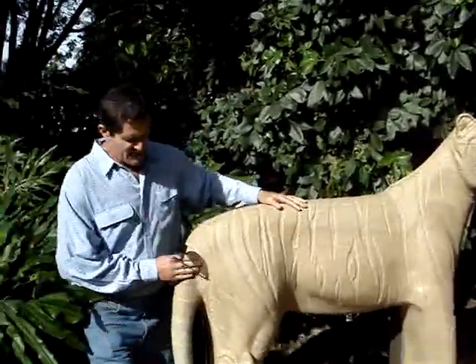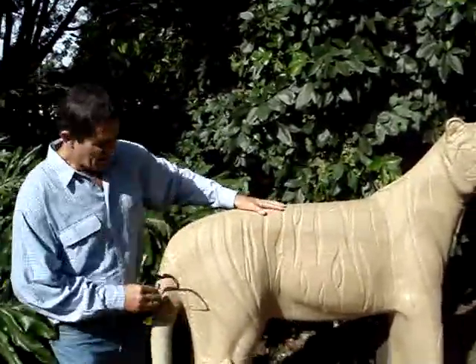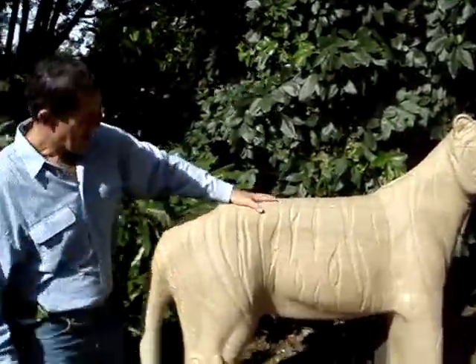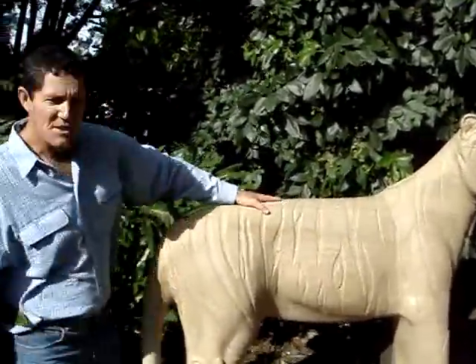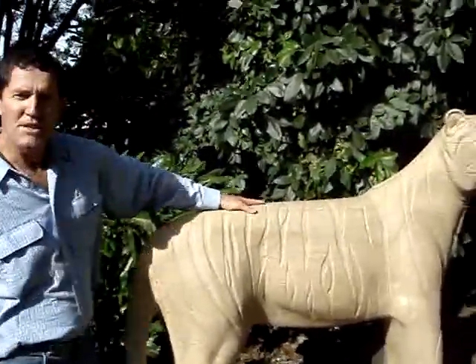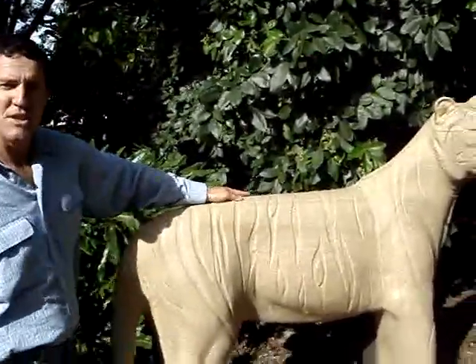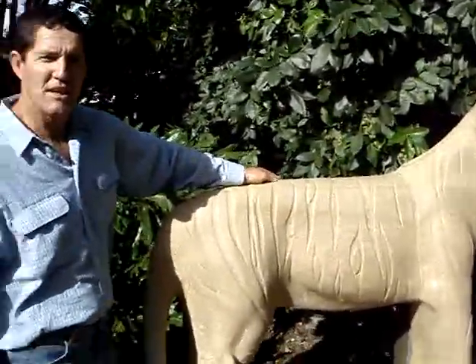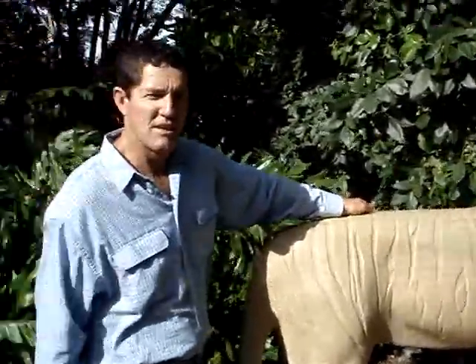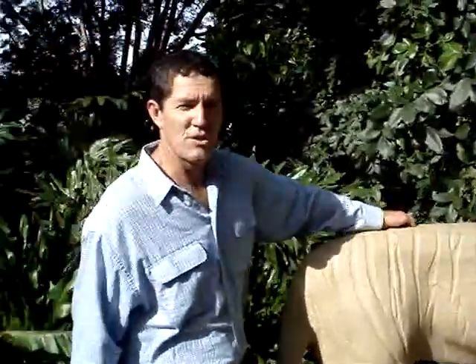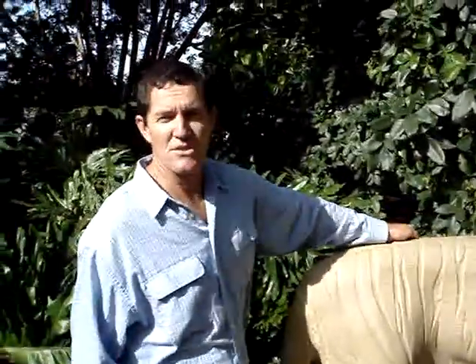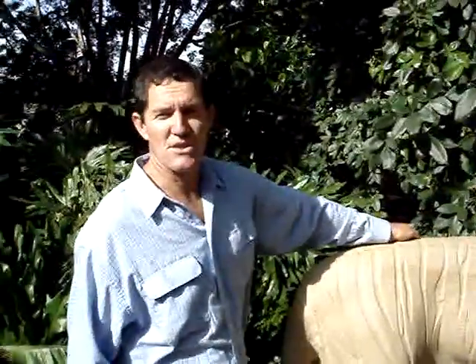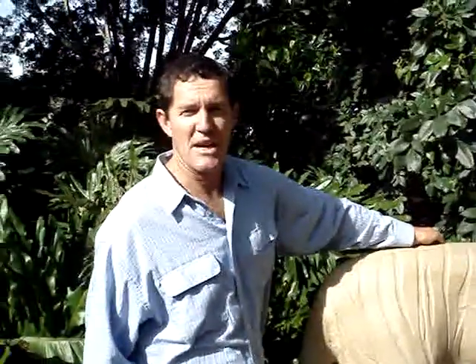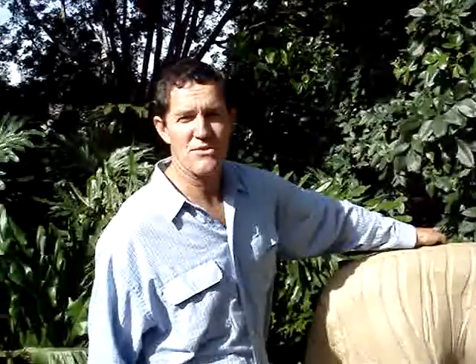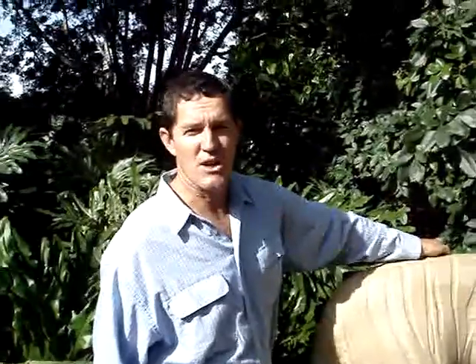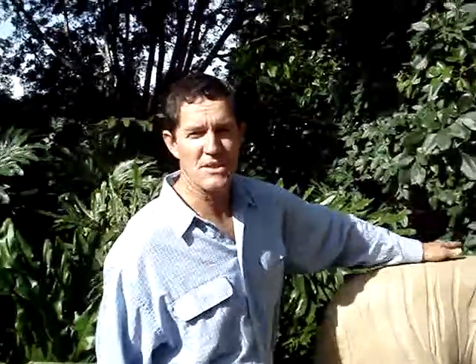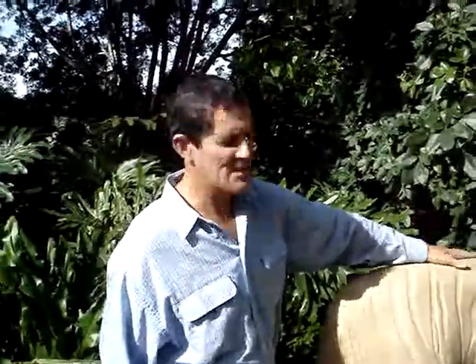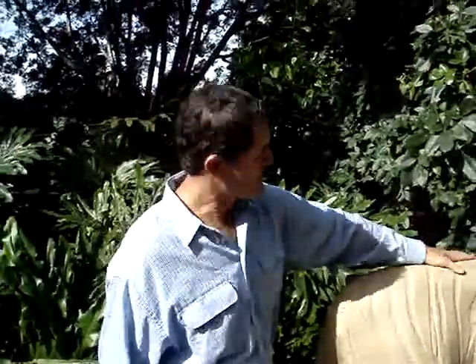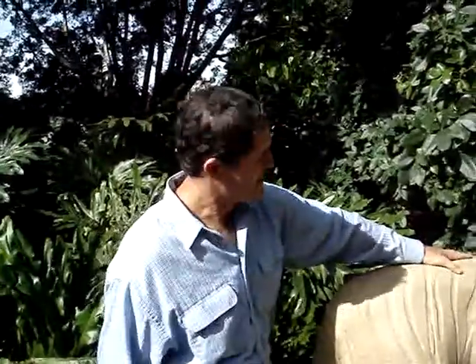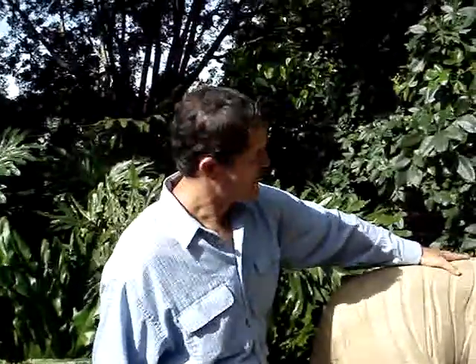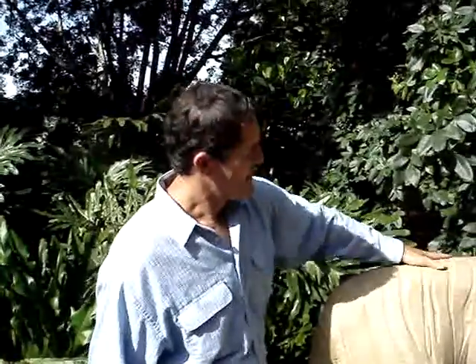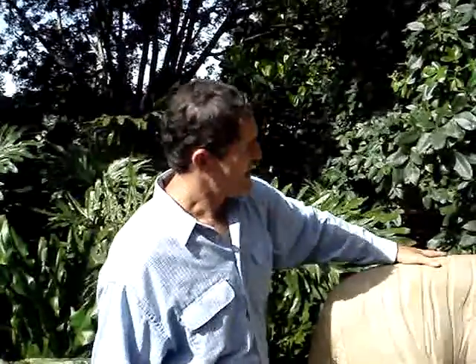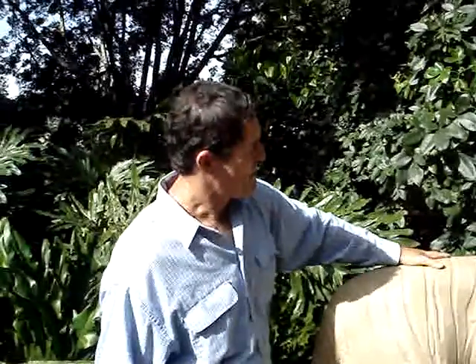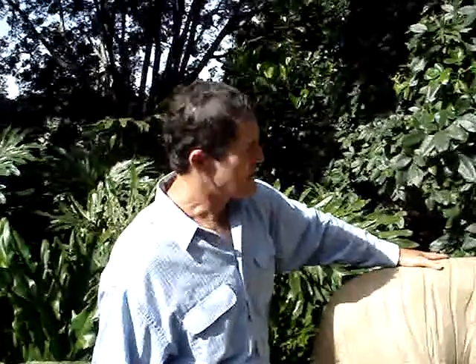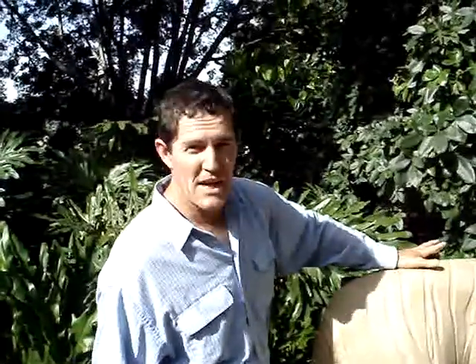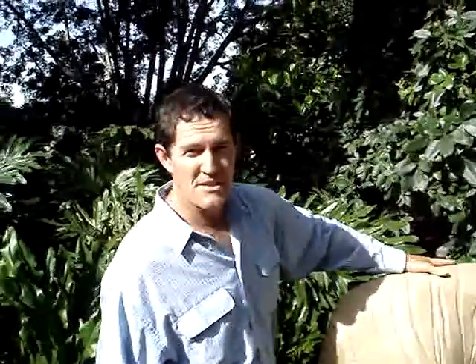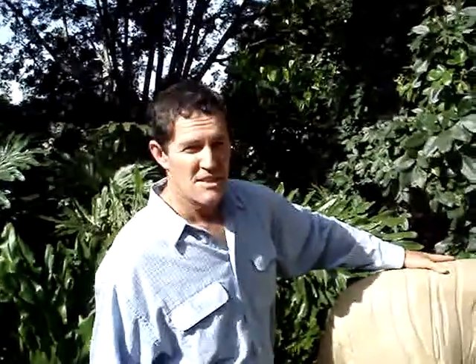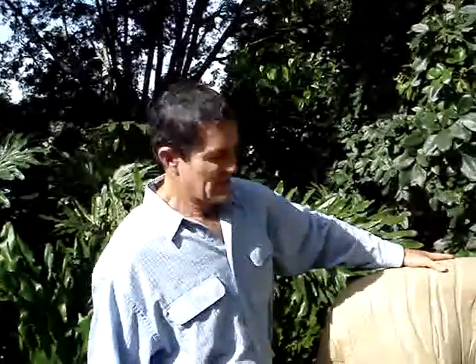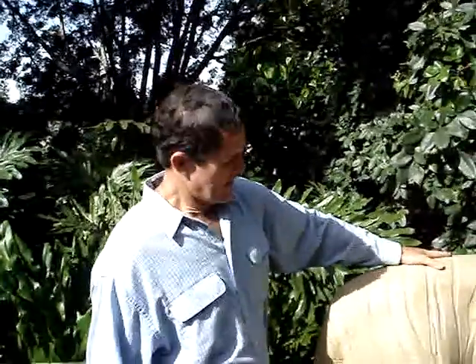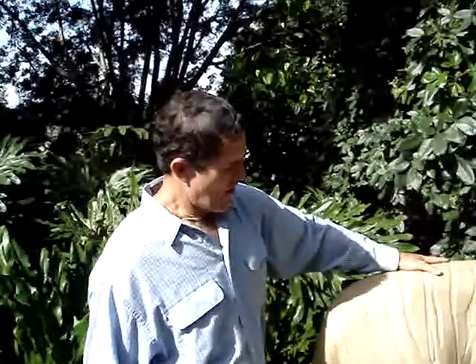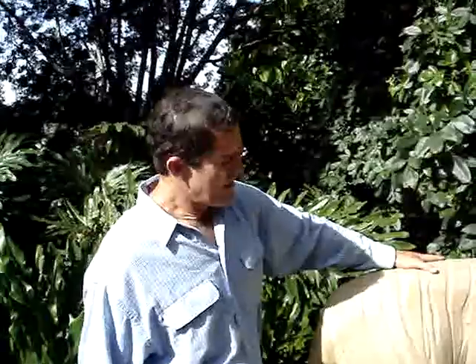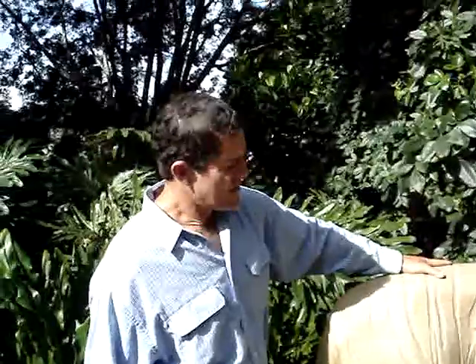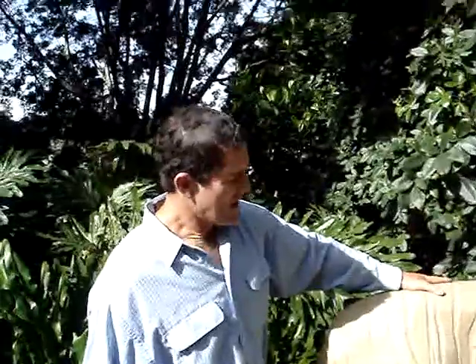I've carved this piece using traditional stone masonry and sculpting techniques. This is based on an Indian tiger.